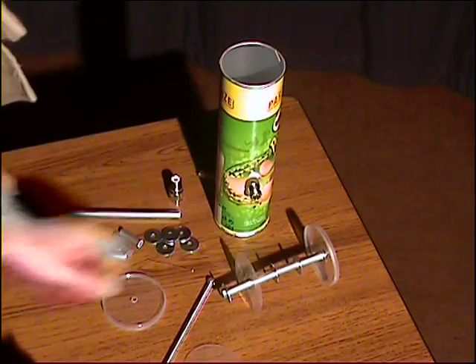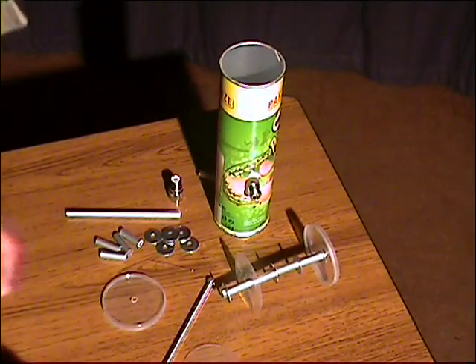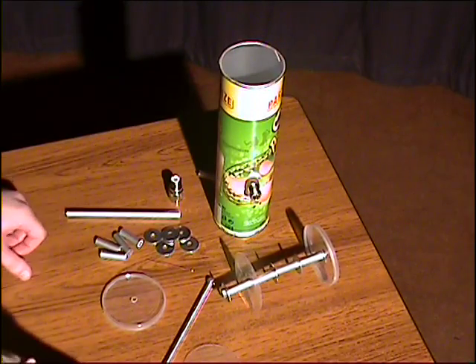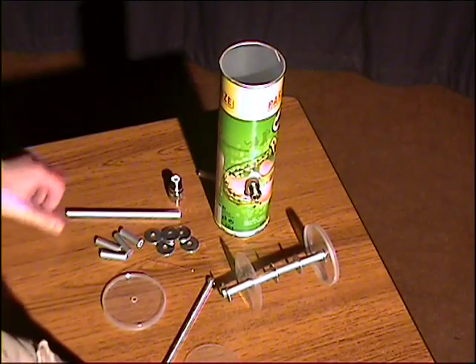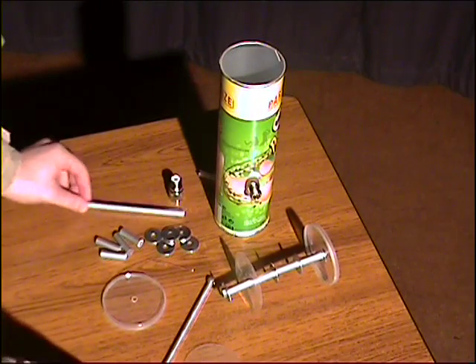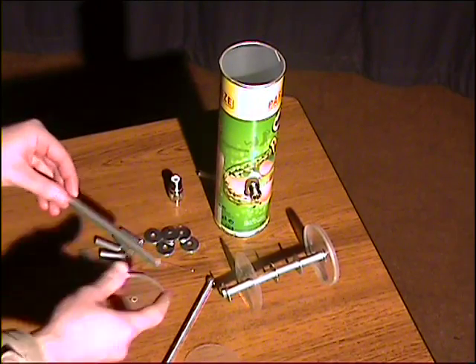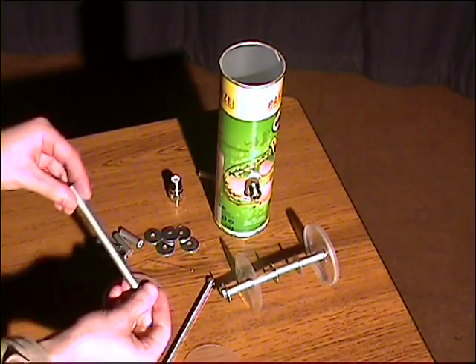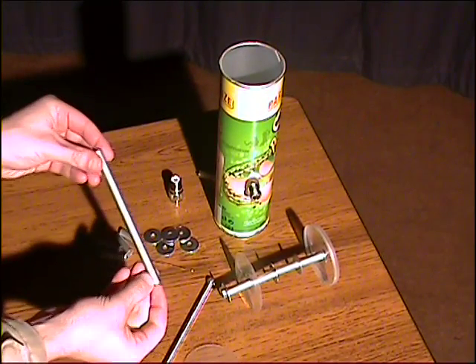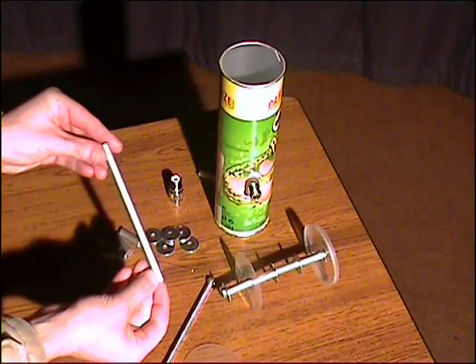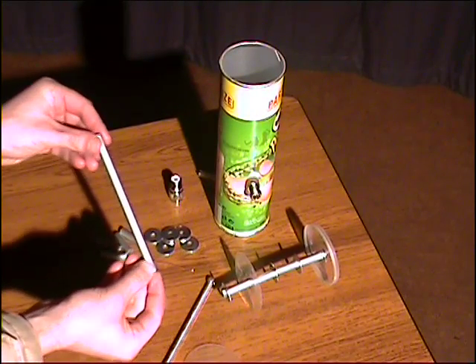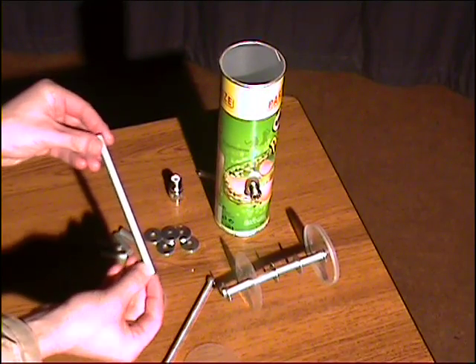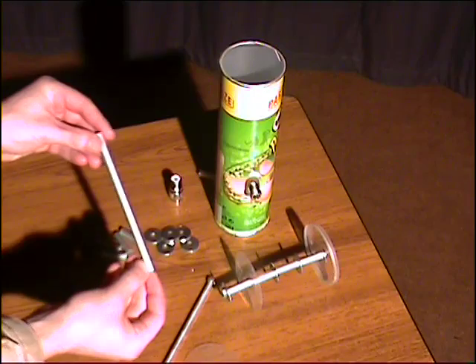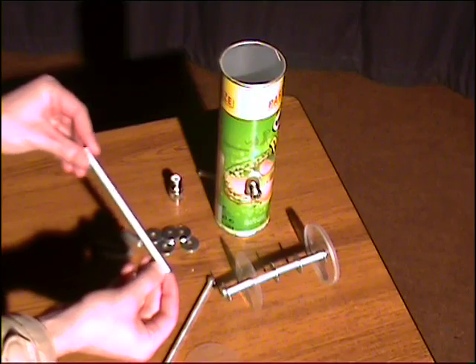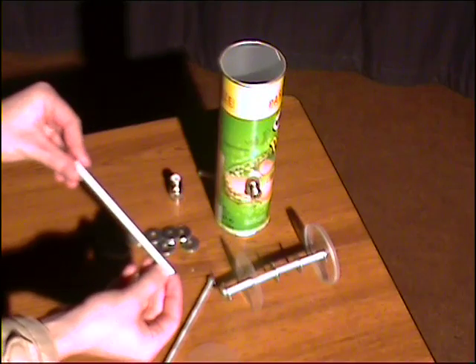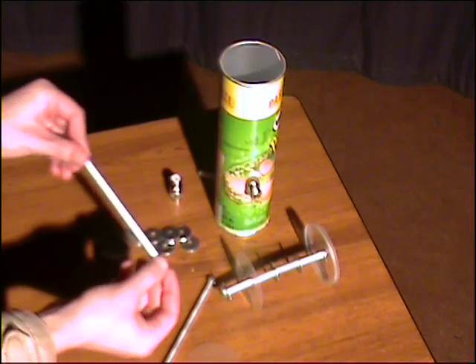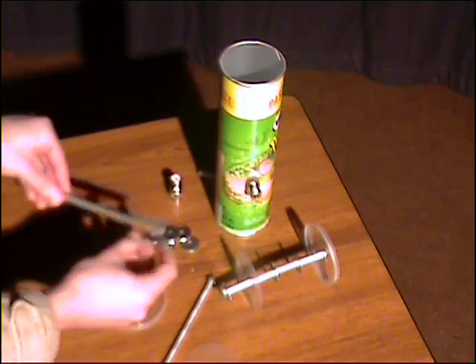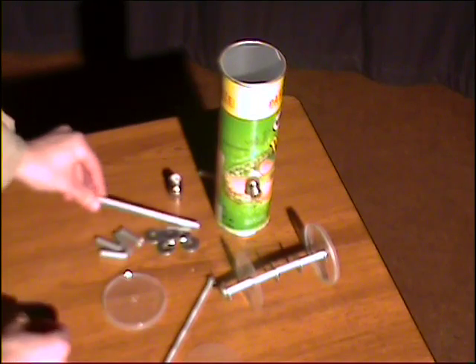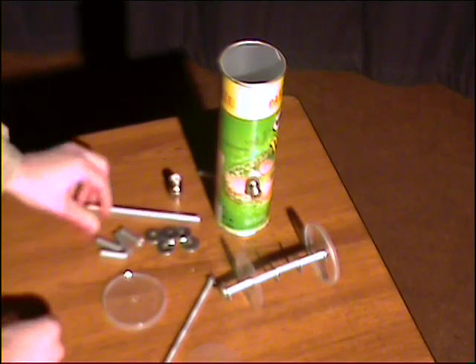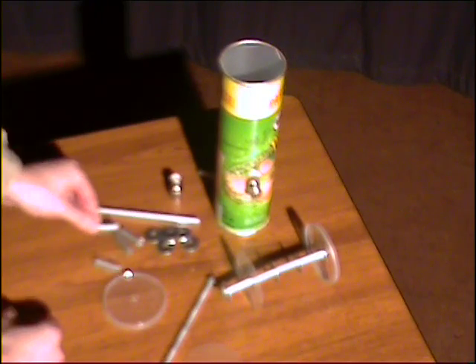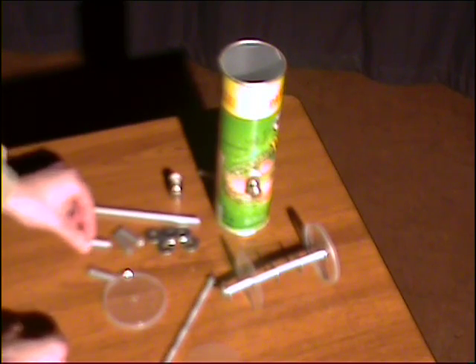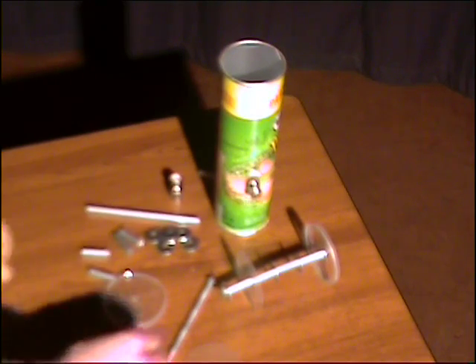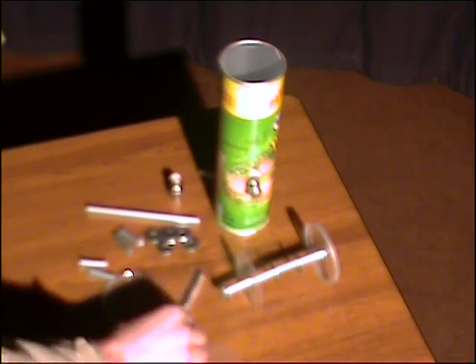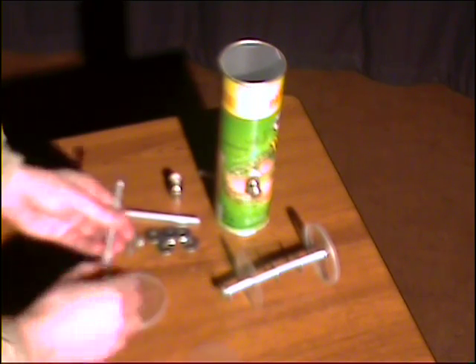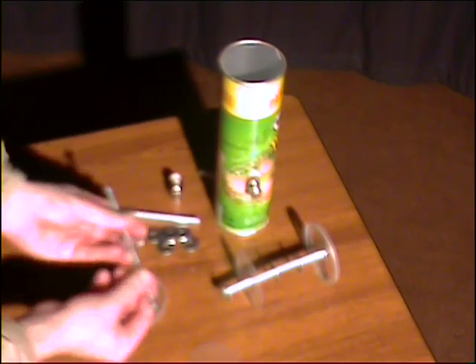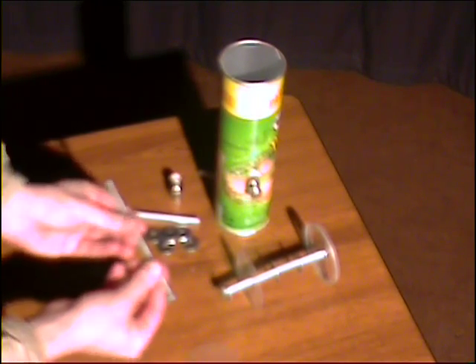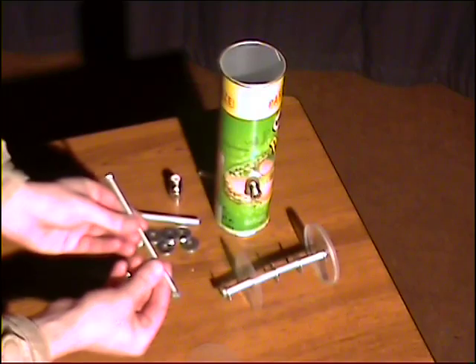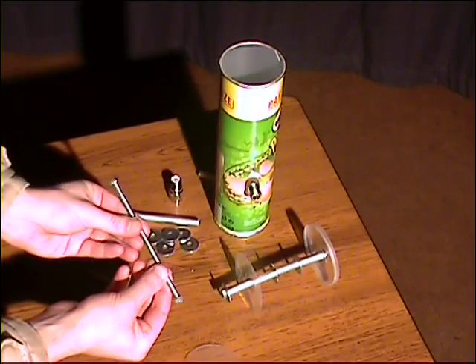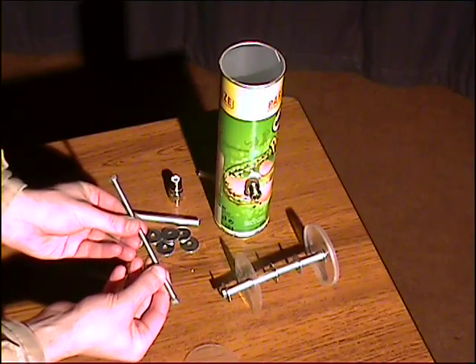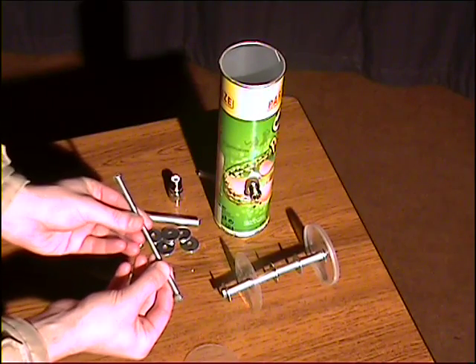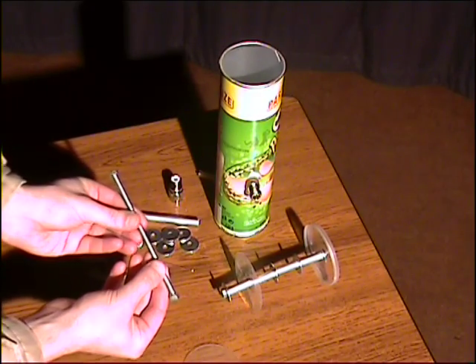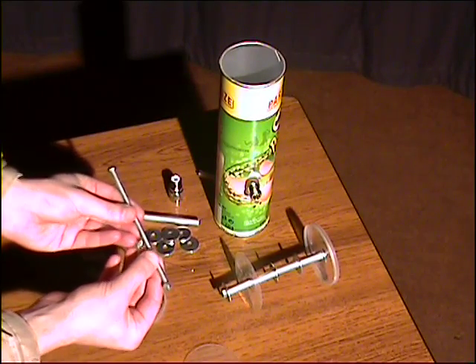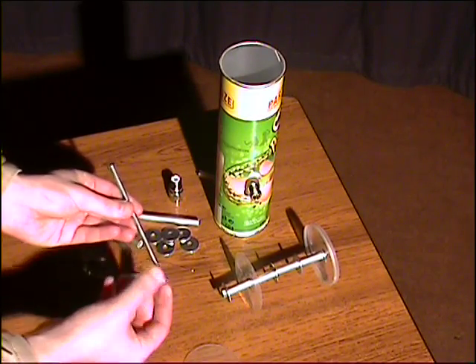To do that, we need to cut the aluminium tubing into 4 equal pieces of about 1.2 inches, as seen here, and then cut the all-thread to exactly 5 and 5/8 of an inch long.